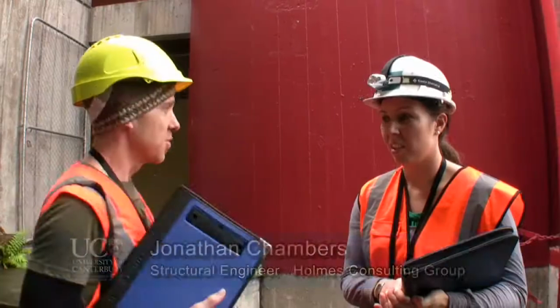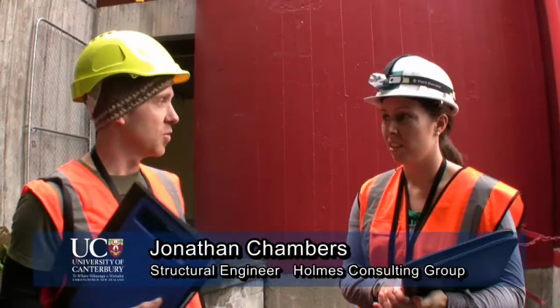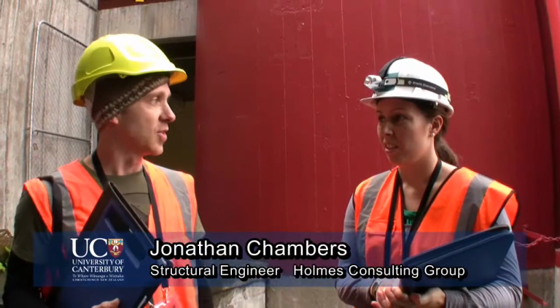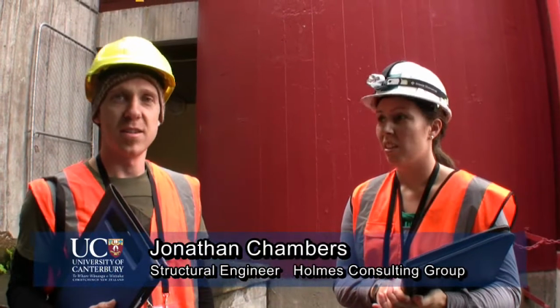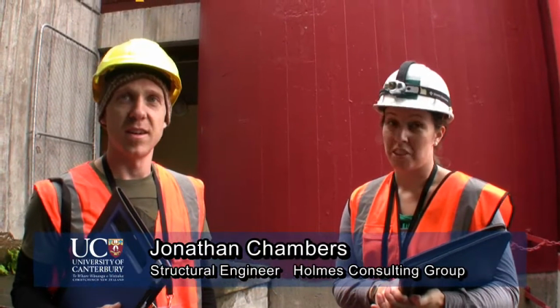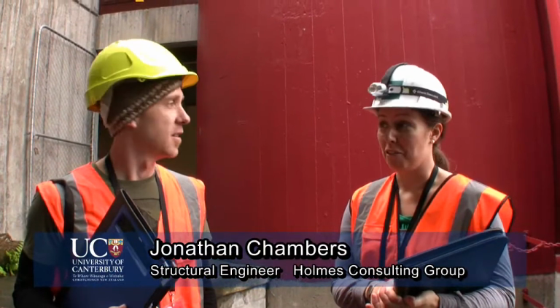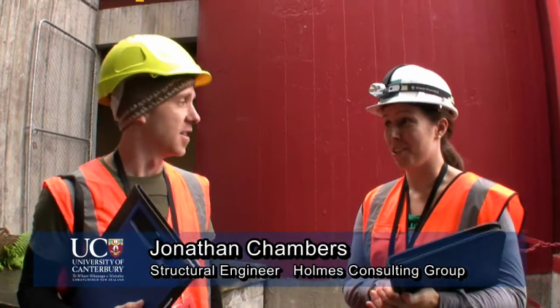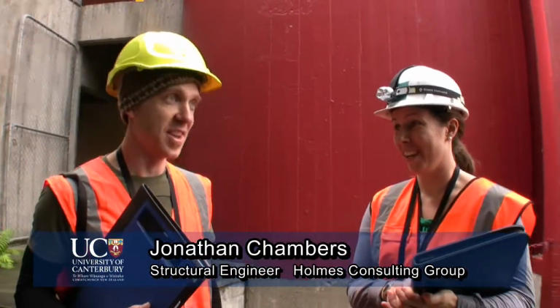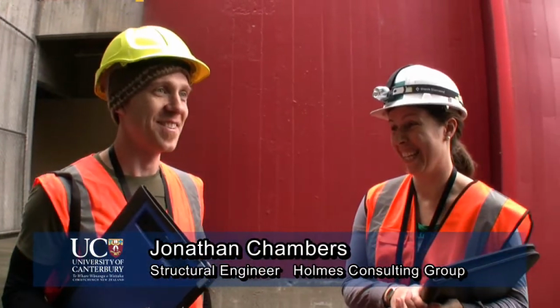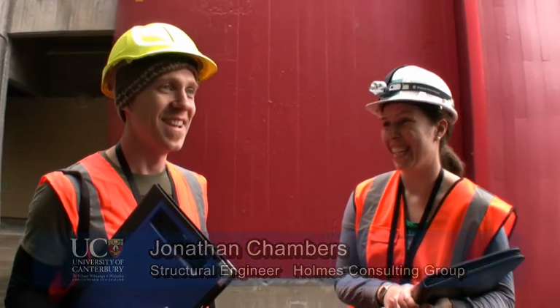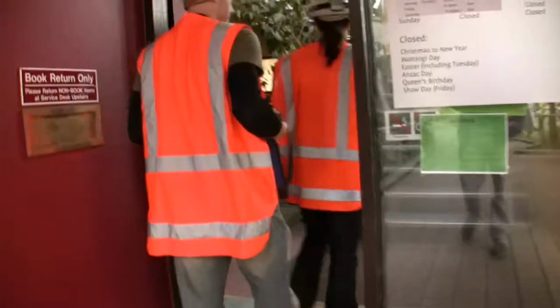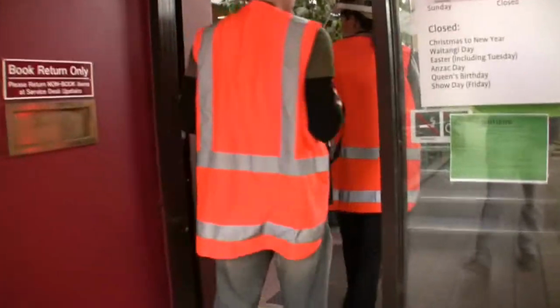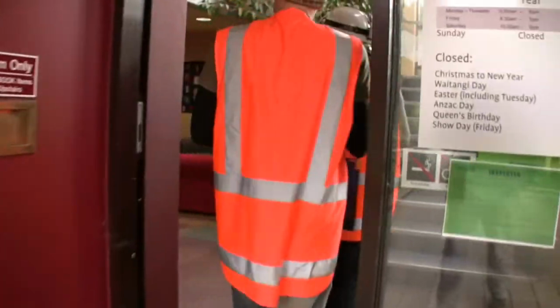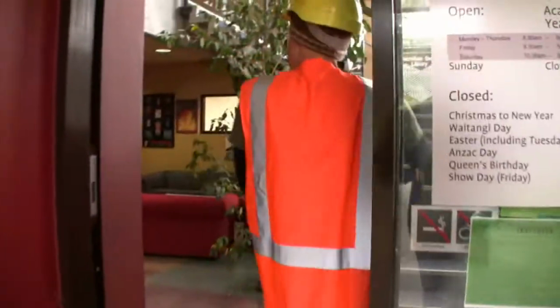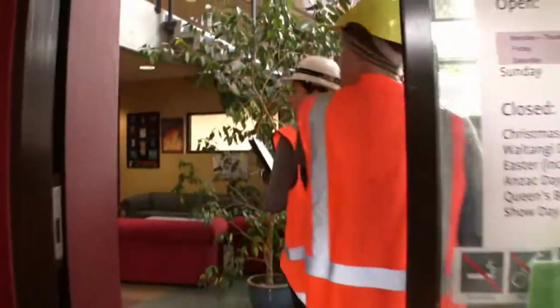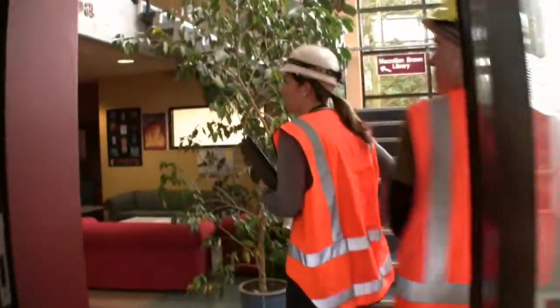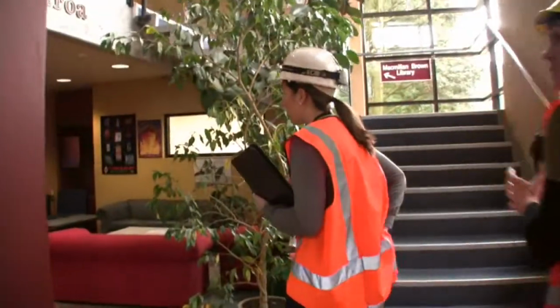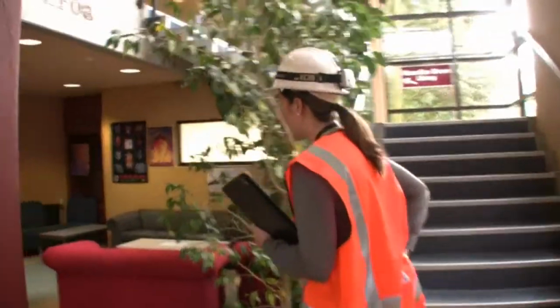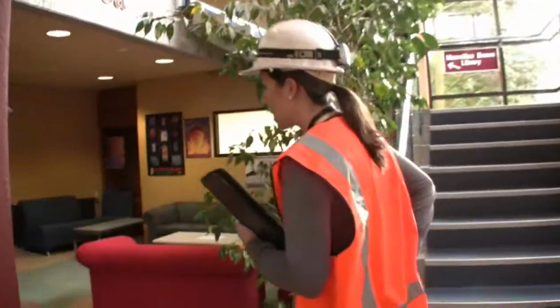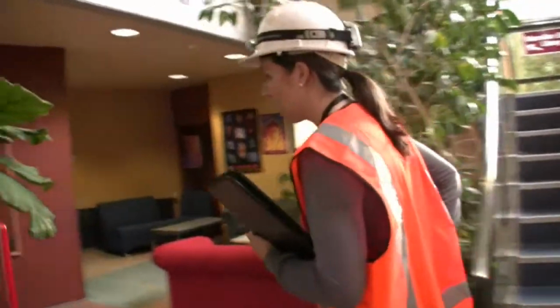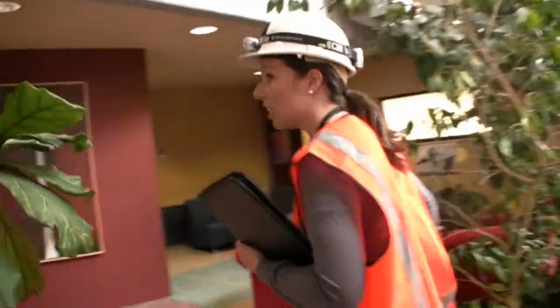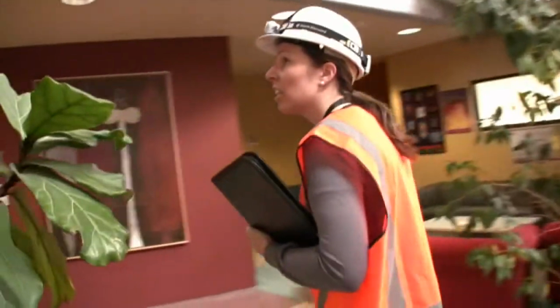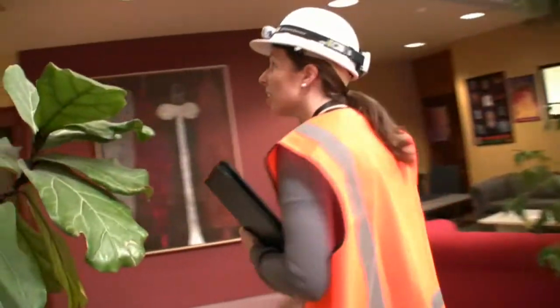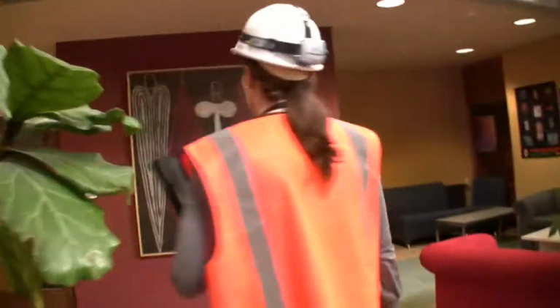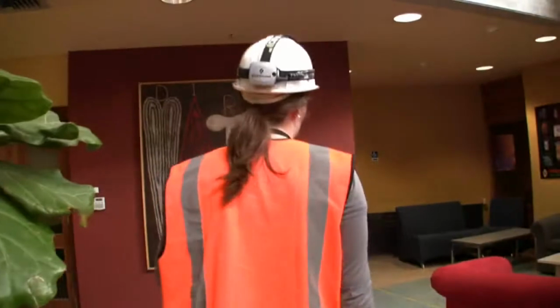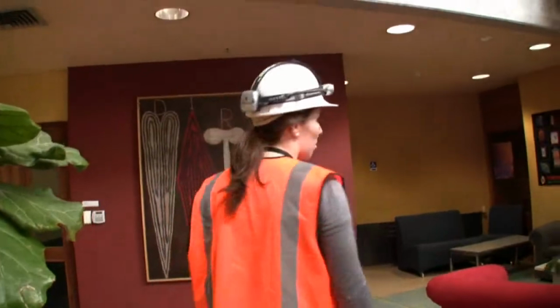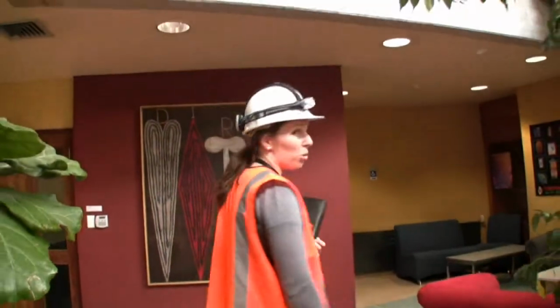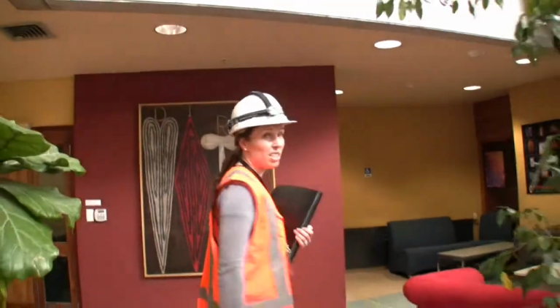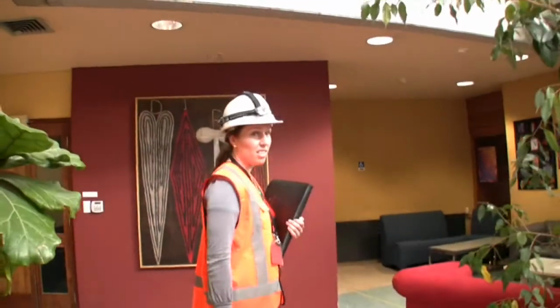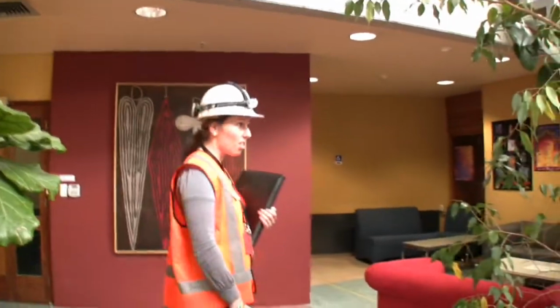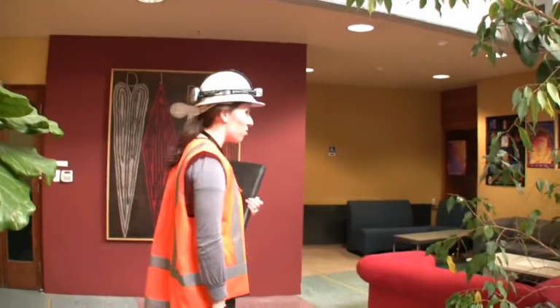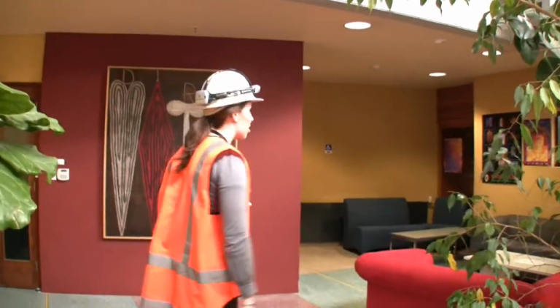Then we'll go inside, if it's safe to do so, and just start working our way through level by level, trying to look at the structural elements. We'll do downstairs first.